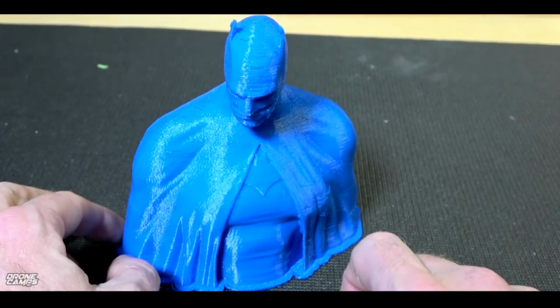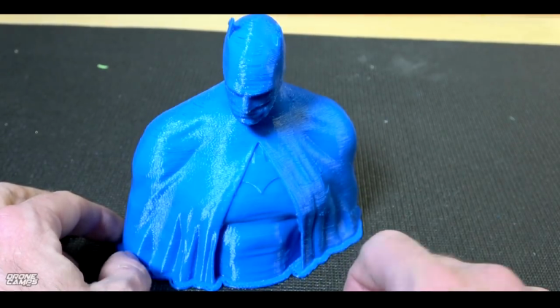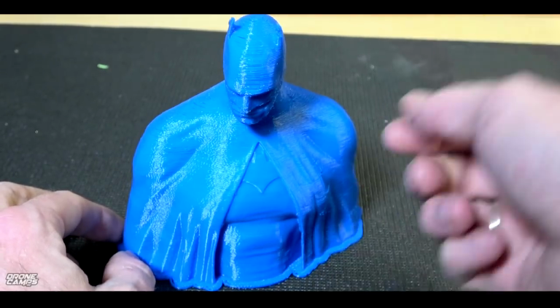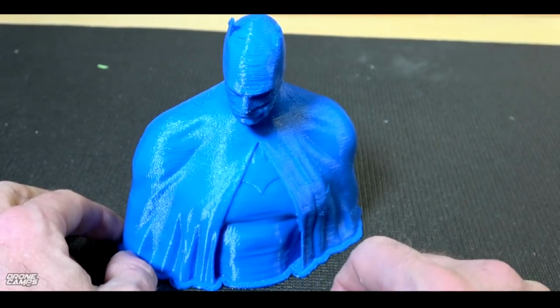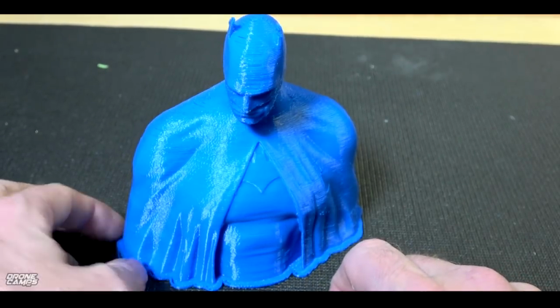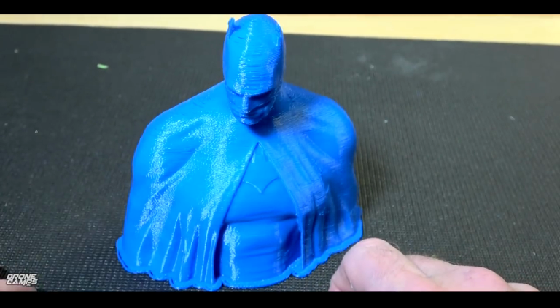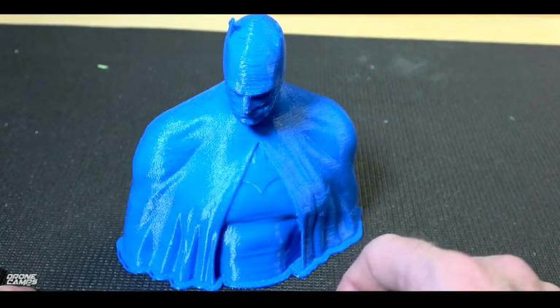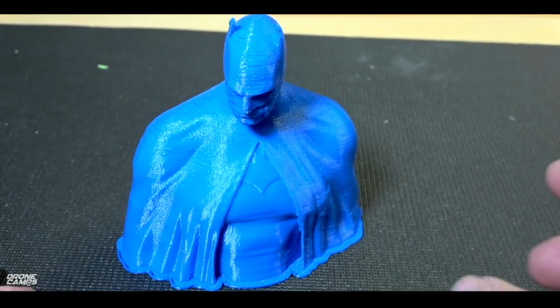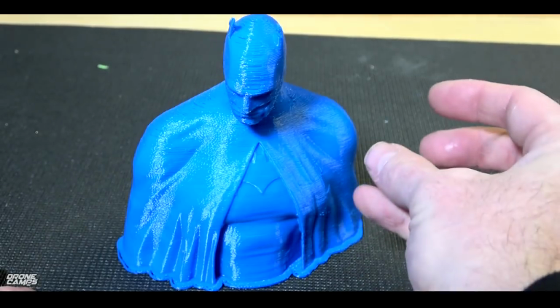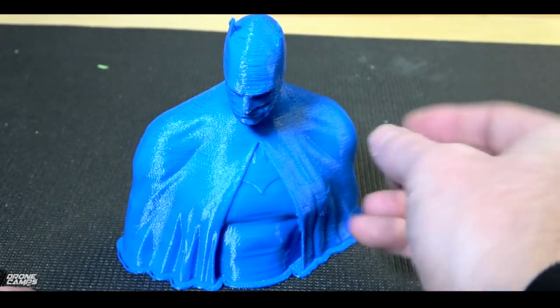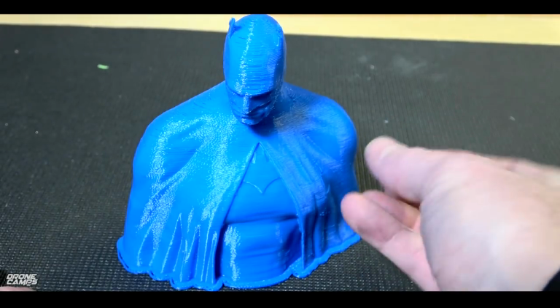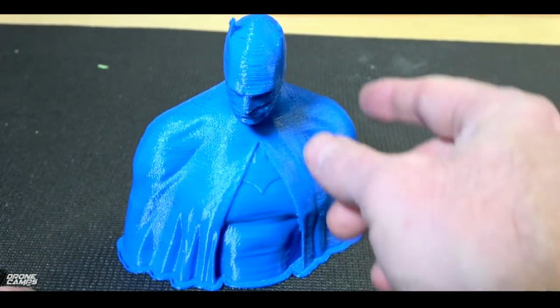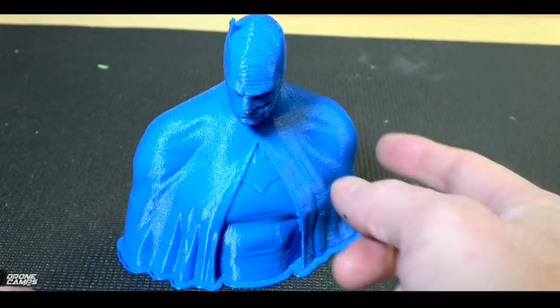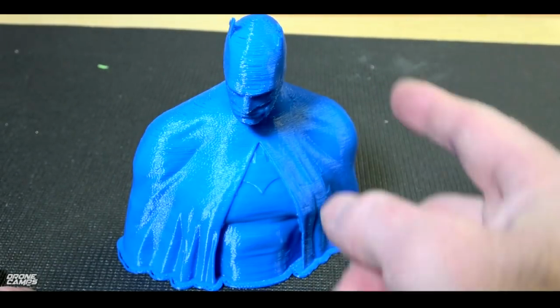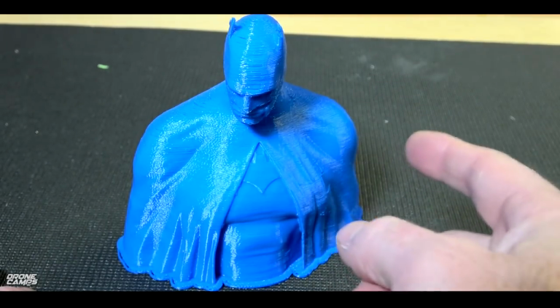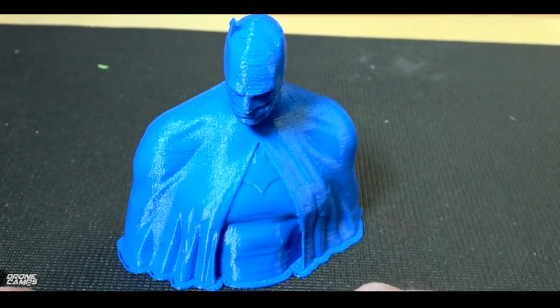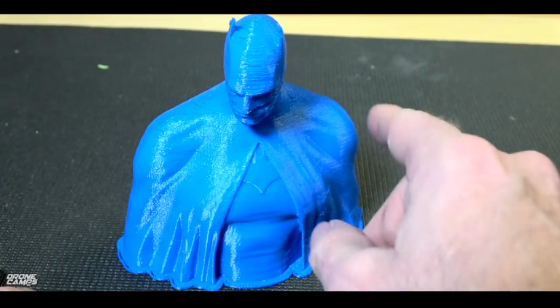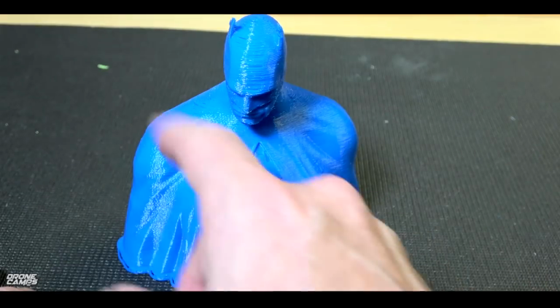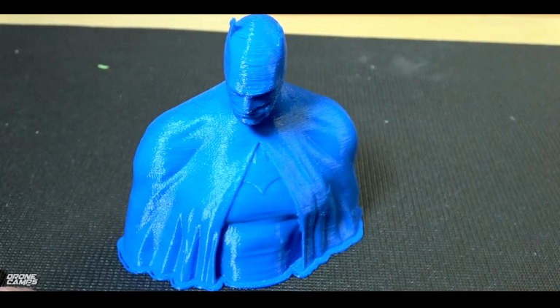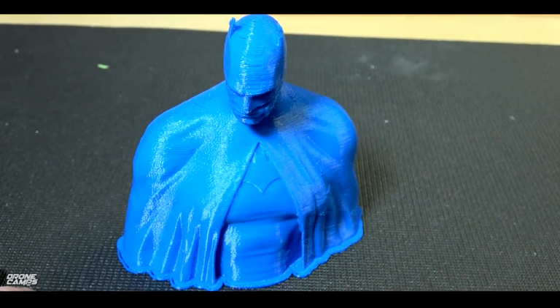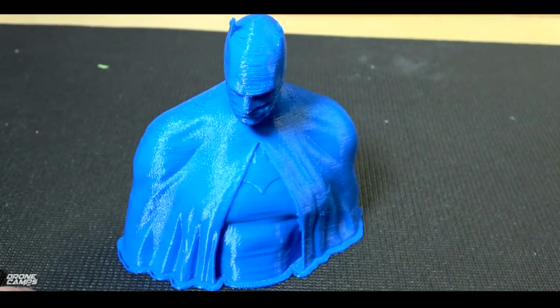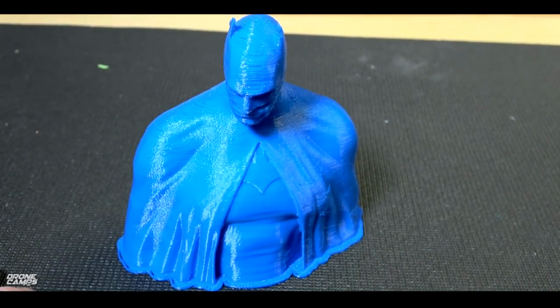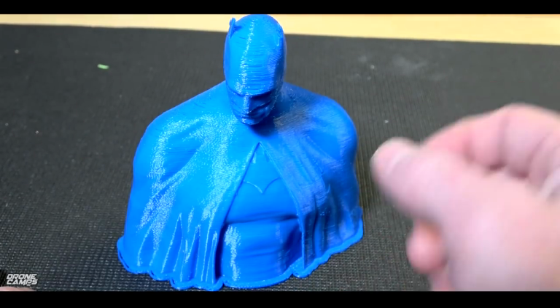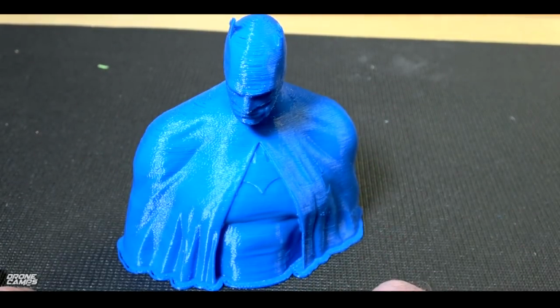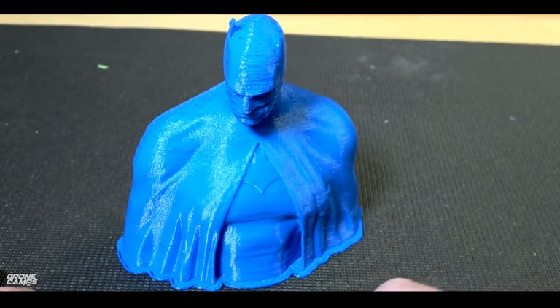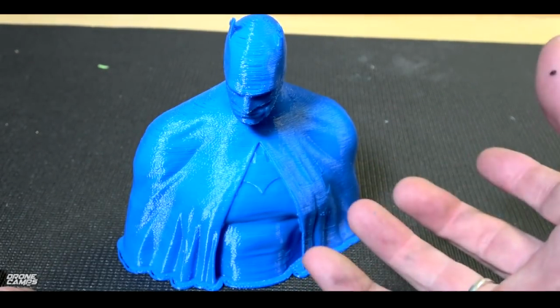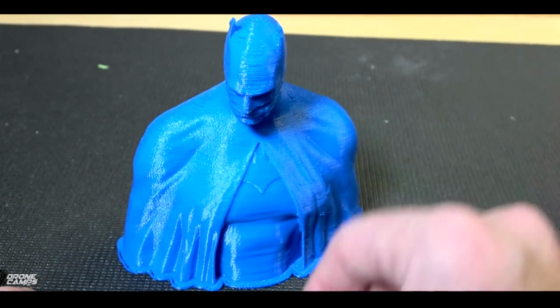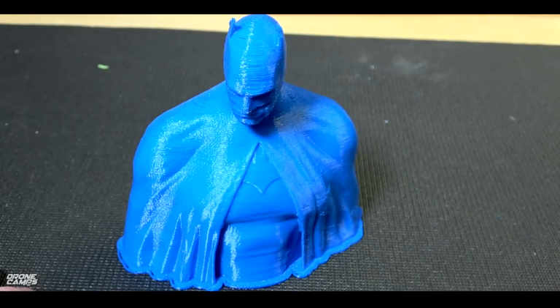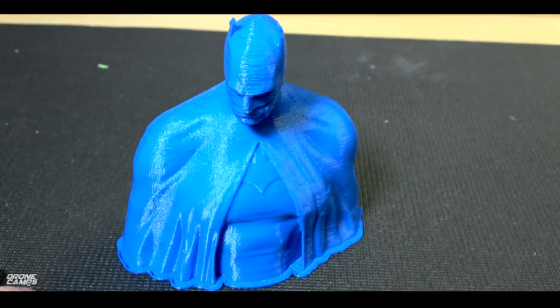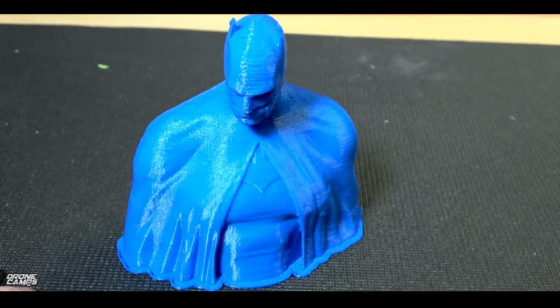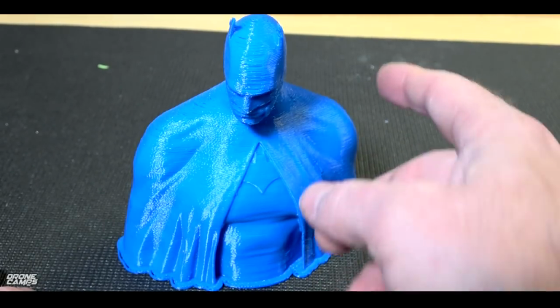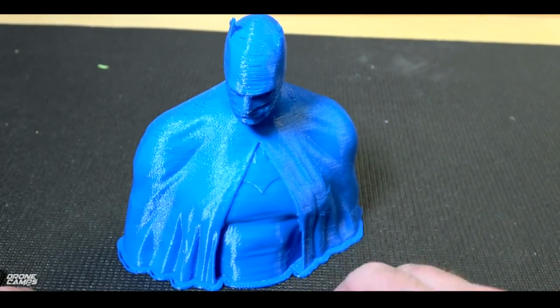But watch out for that button right underneath the dial wheel, because that will reset it. I did that a couple times on accident when I went to grab the dial wheel on it — there's a little black button just underneath that resets the entire operating system on the Anet A3. So one thing to look out for is that little black button.